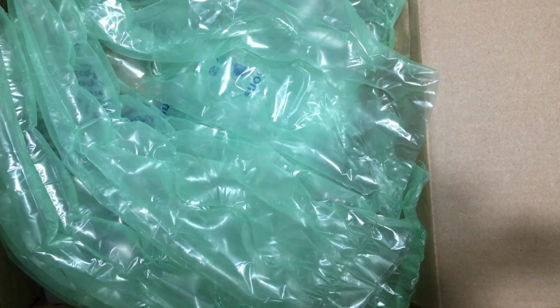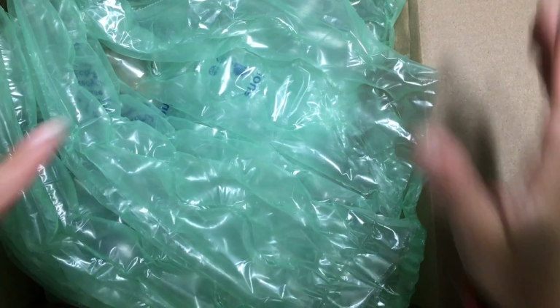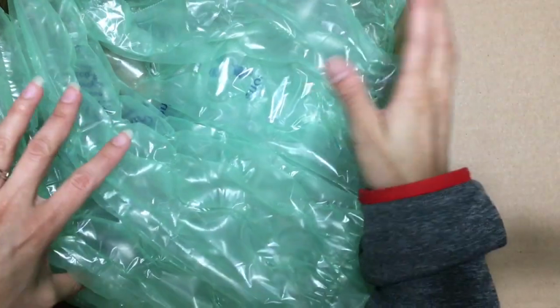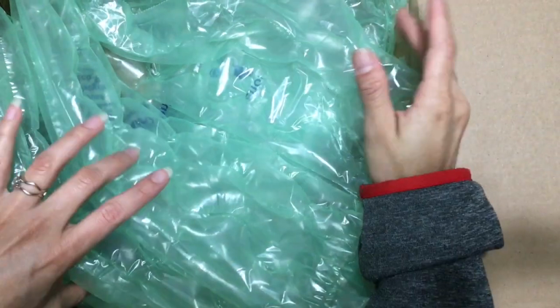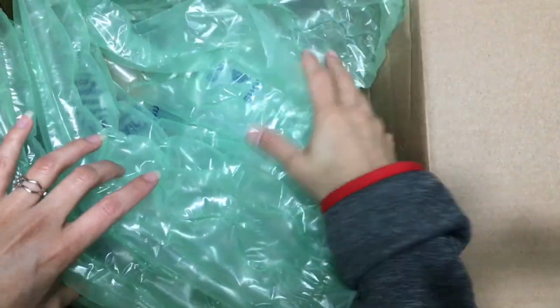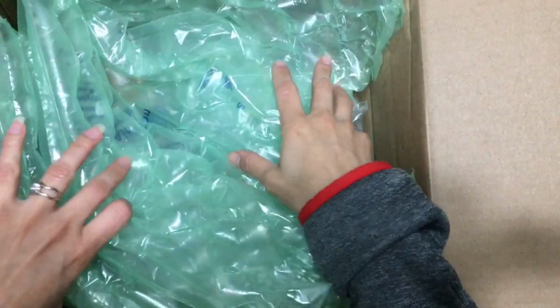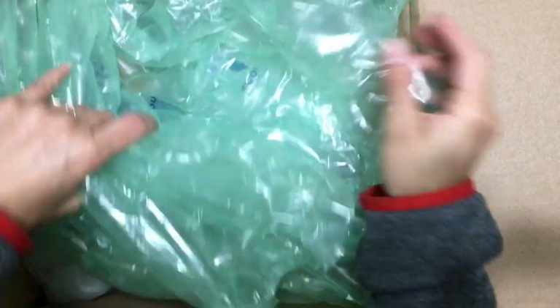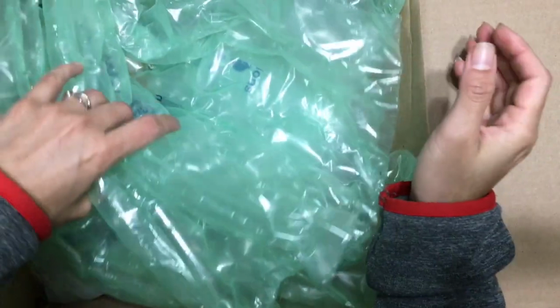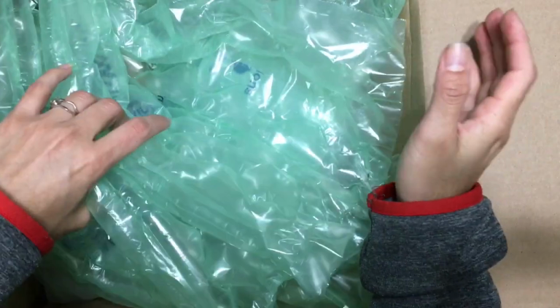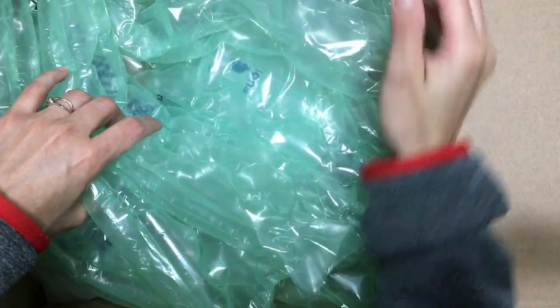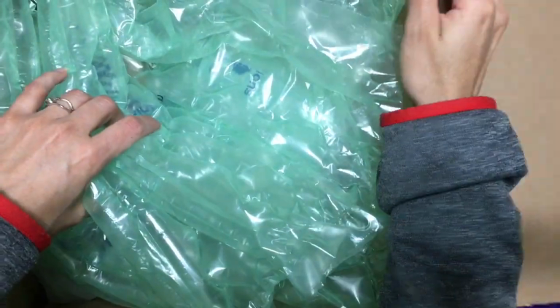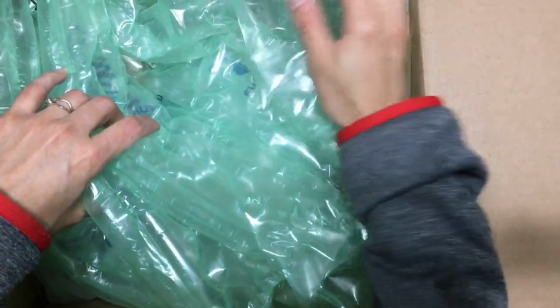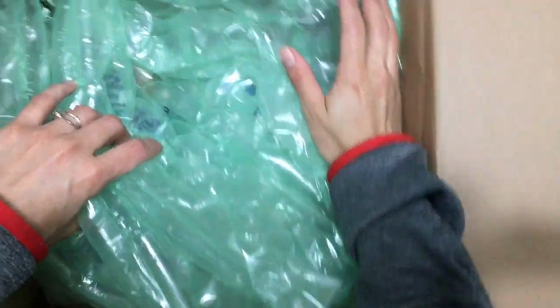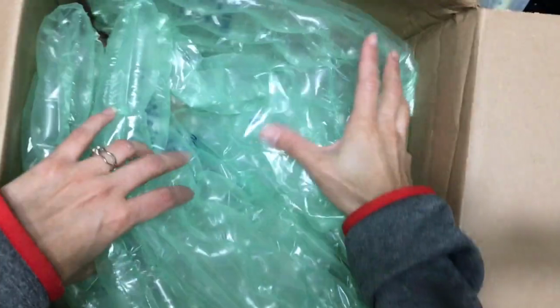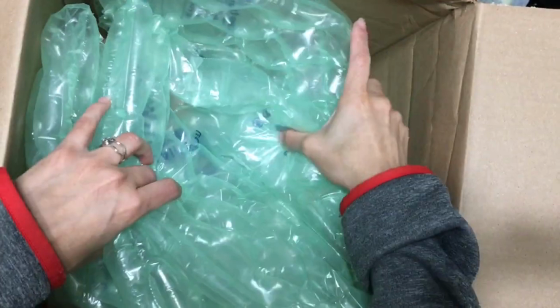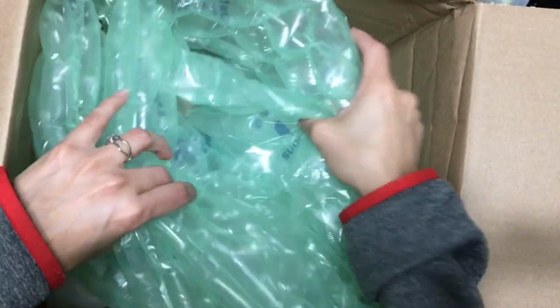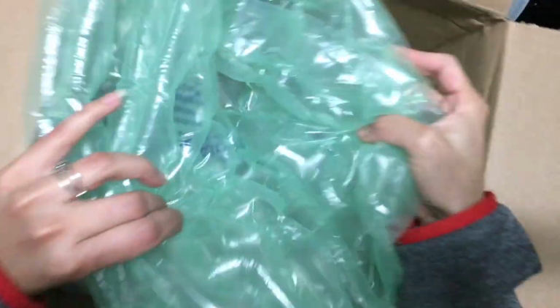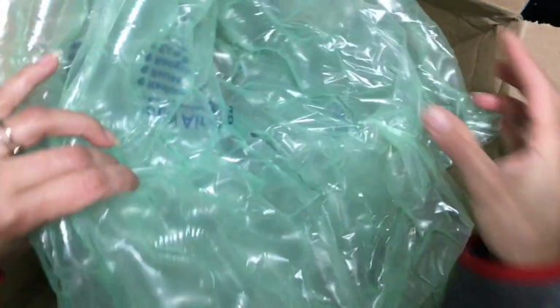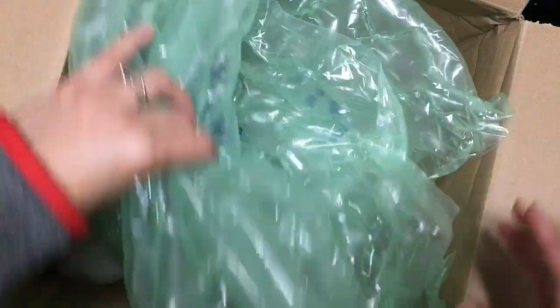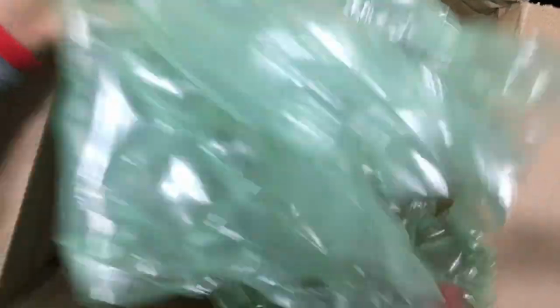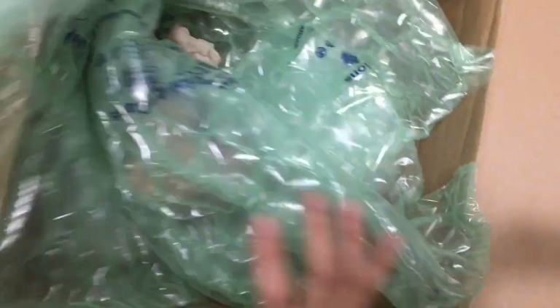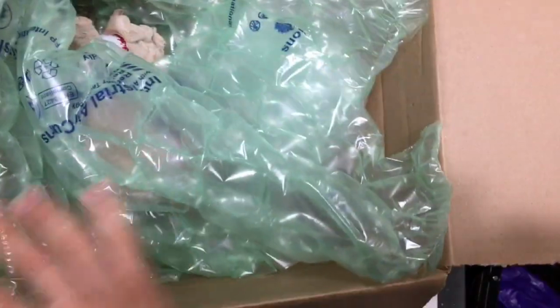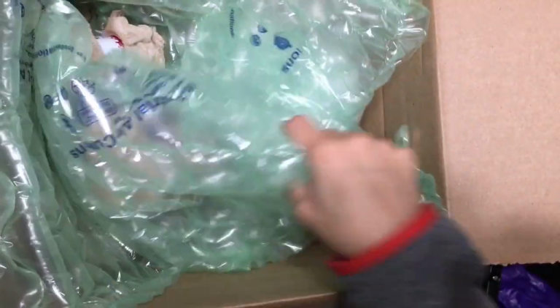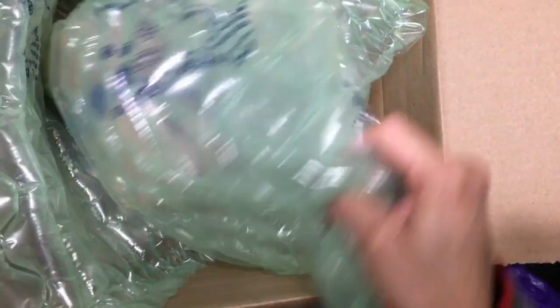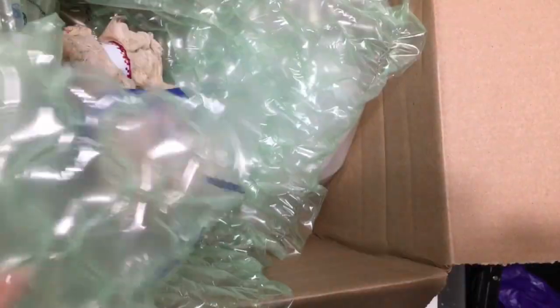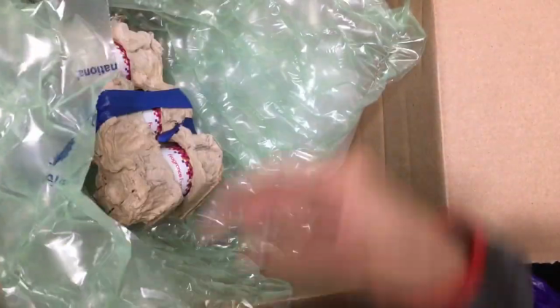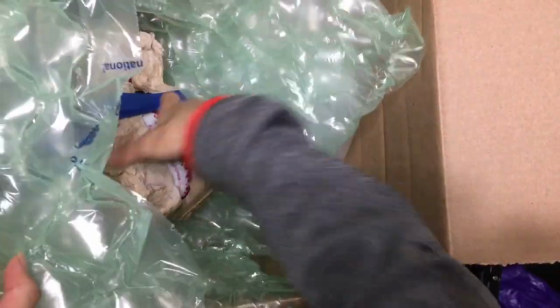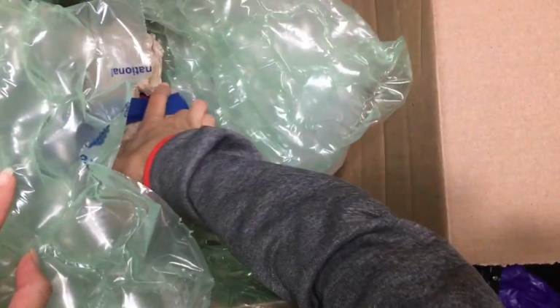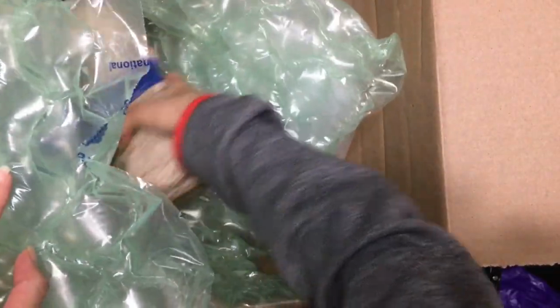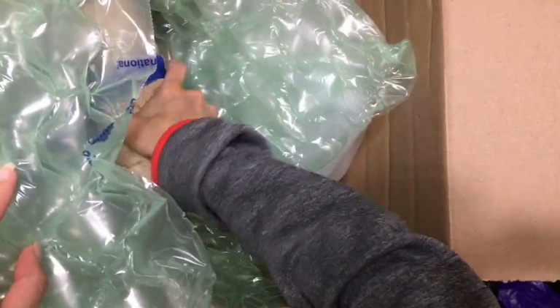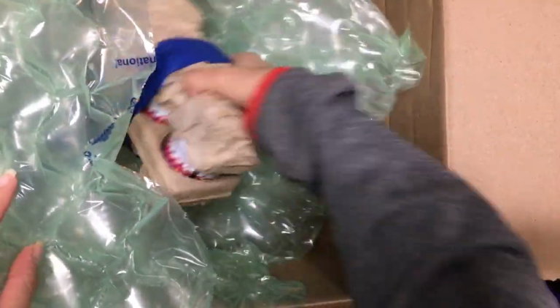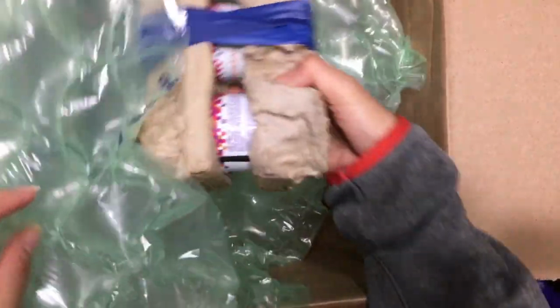Hello! I have an unboxing from an order I made from wholesale supplies. It's a small order.